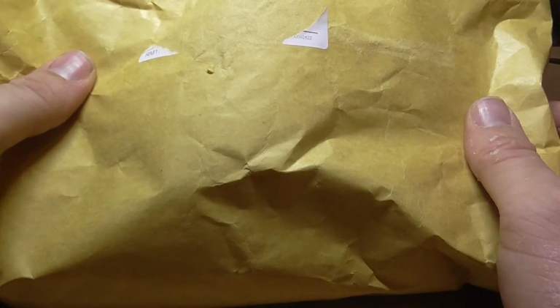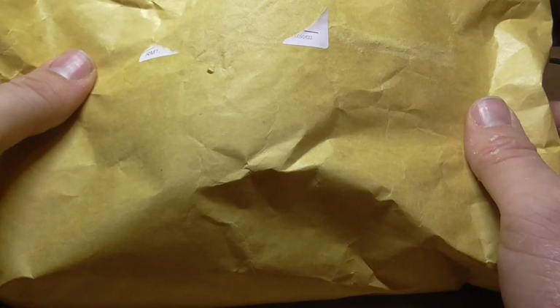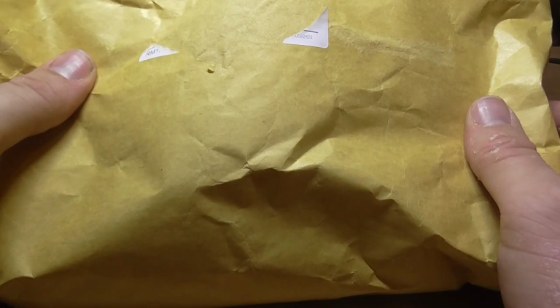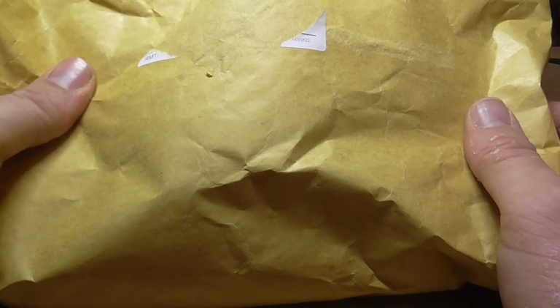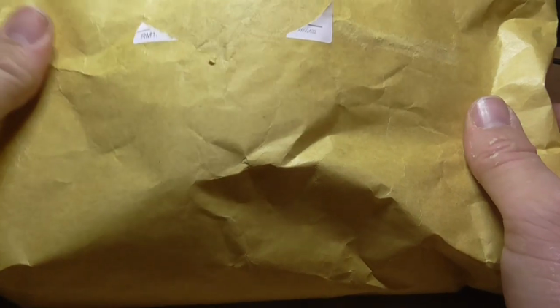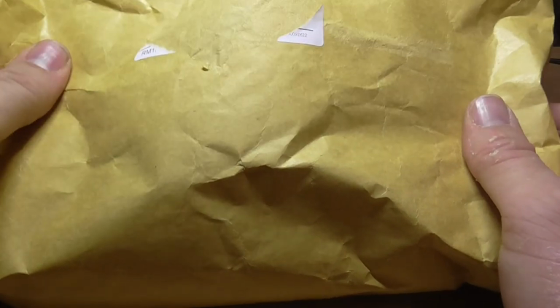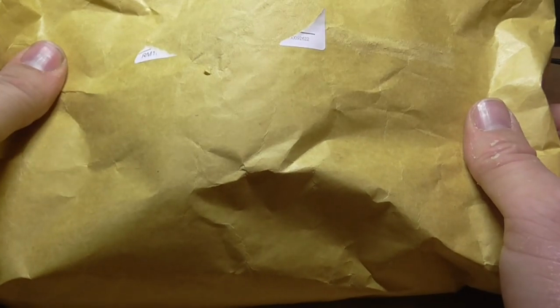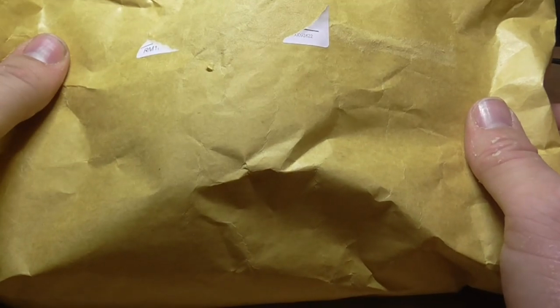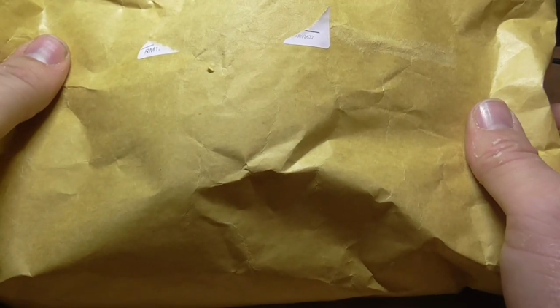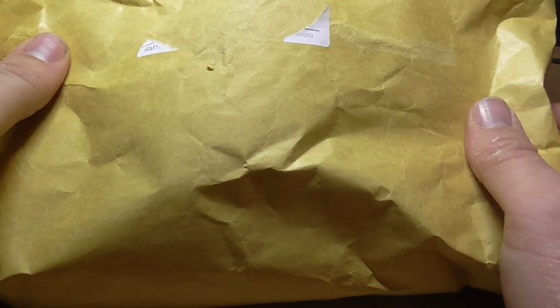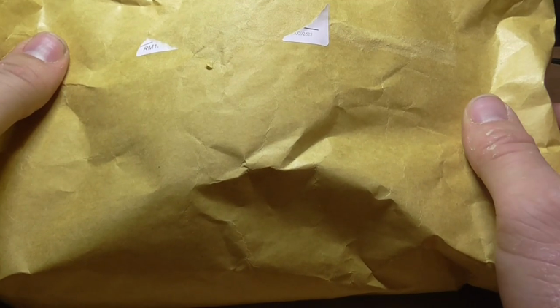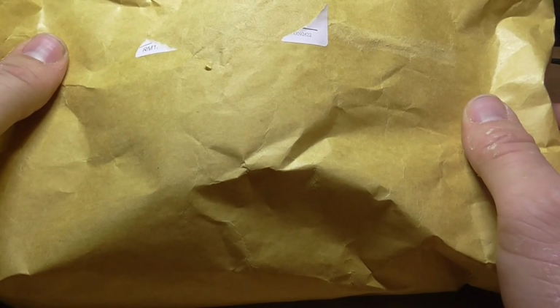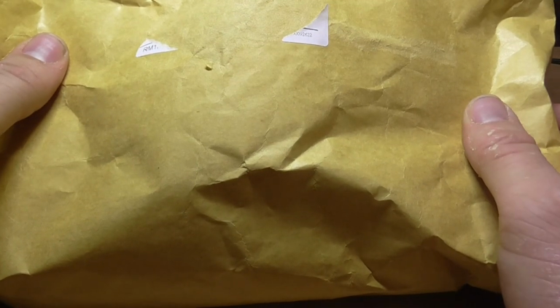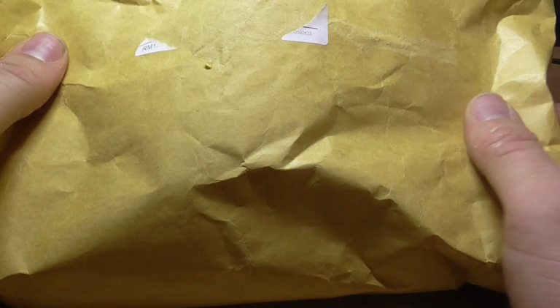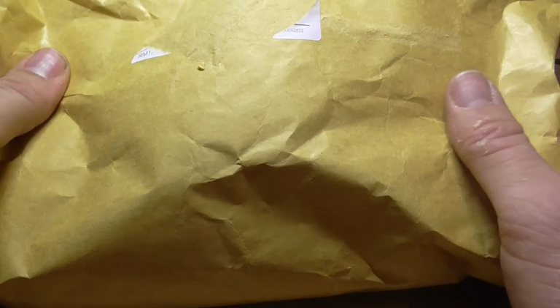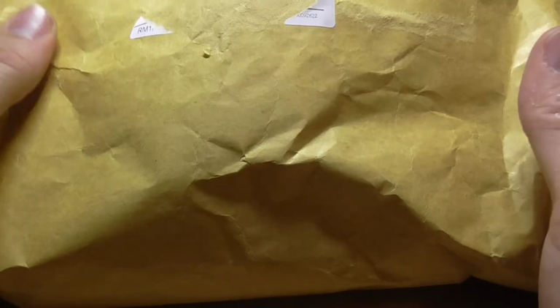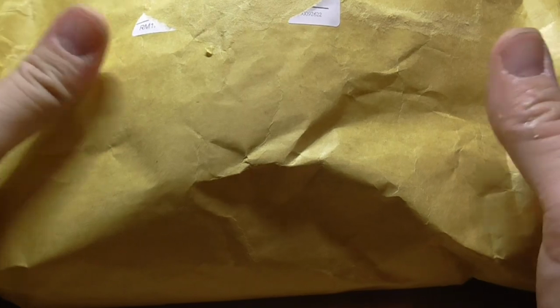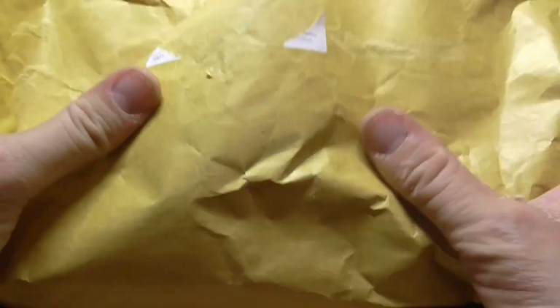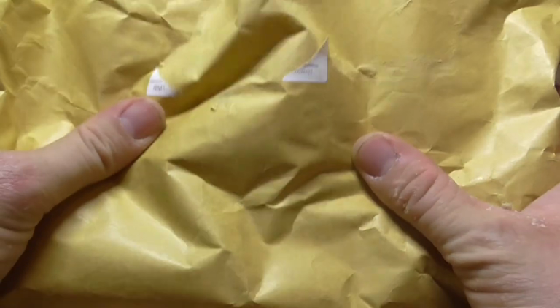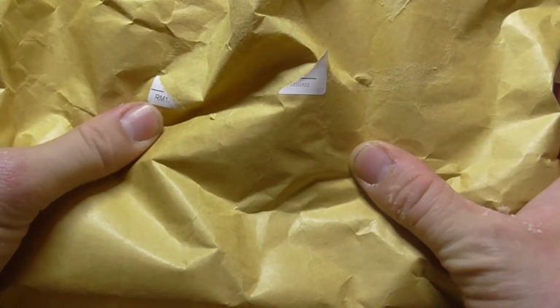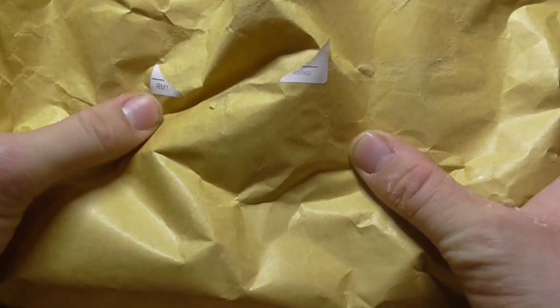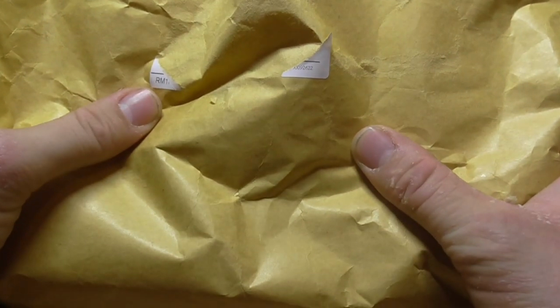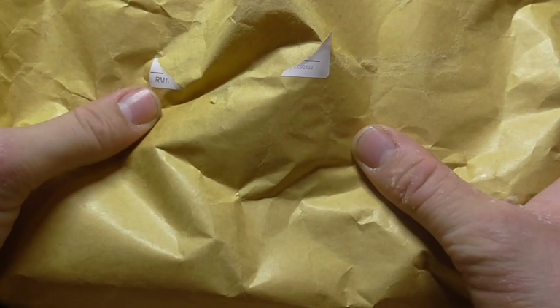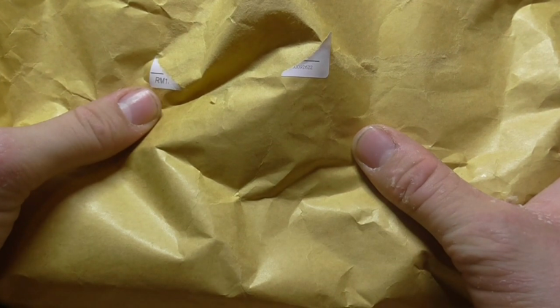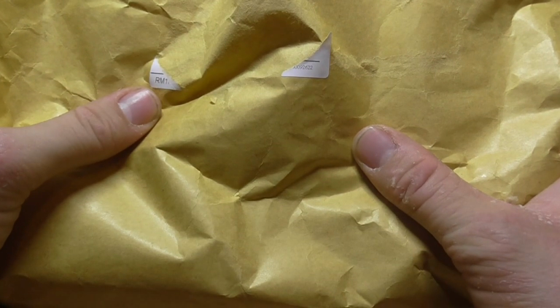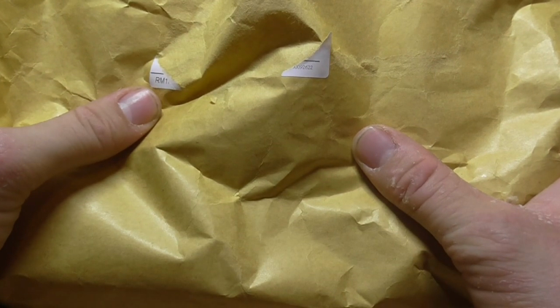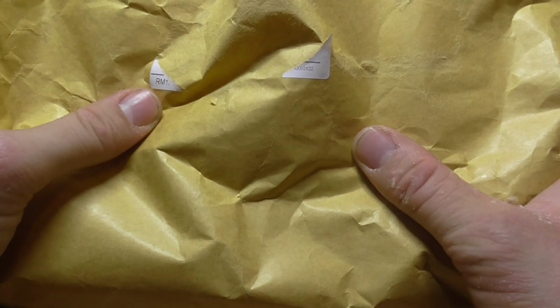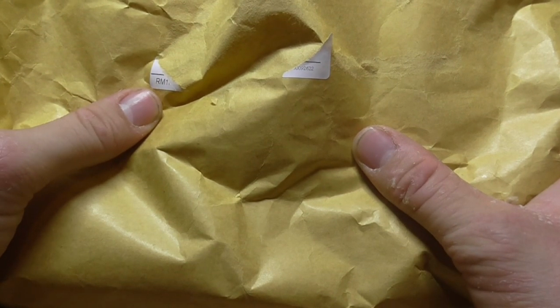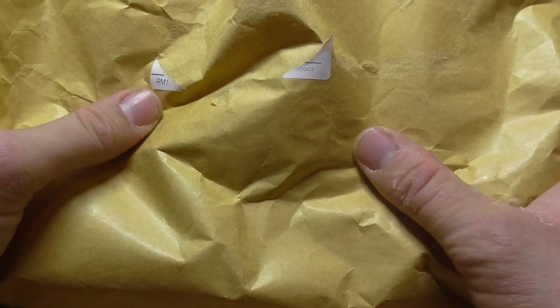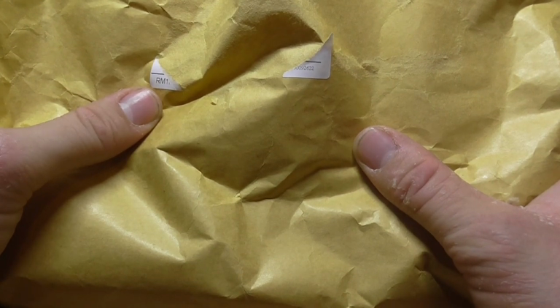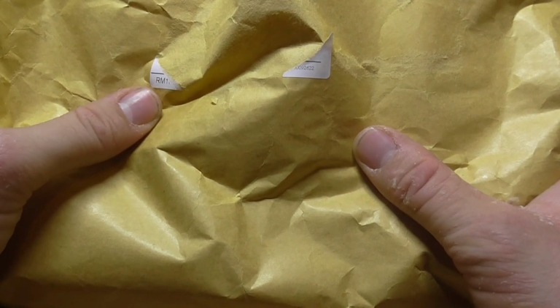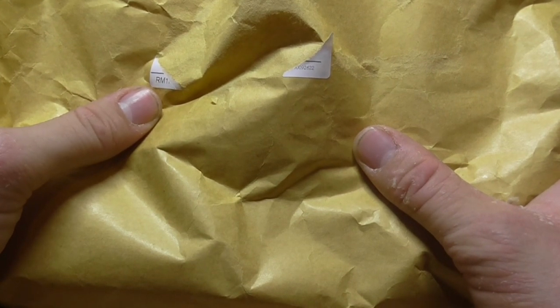Good evening. I know I said I wouldn't be doing many more unboxing videos, but I've got something in my hands which I'm so excited about.